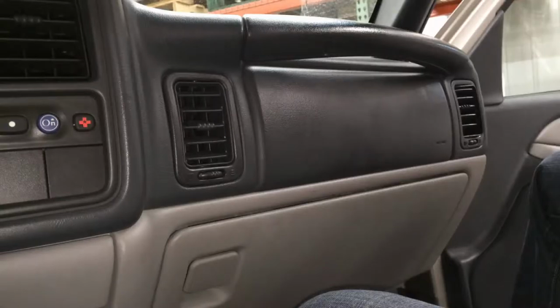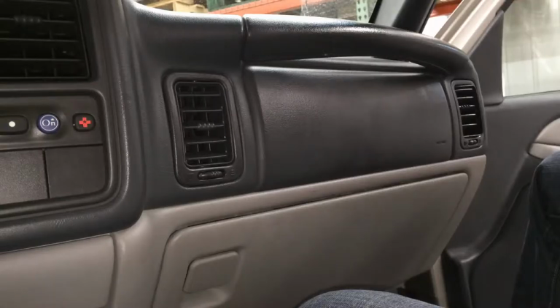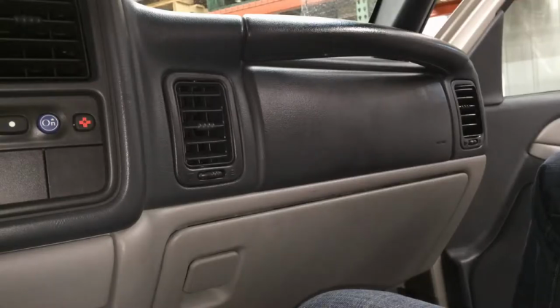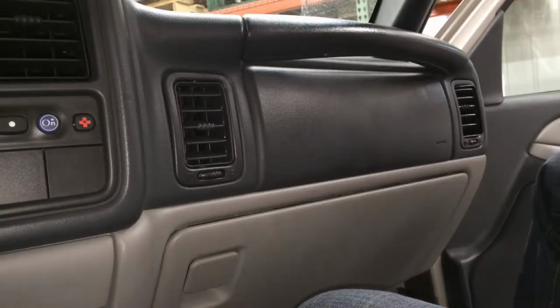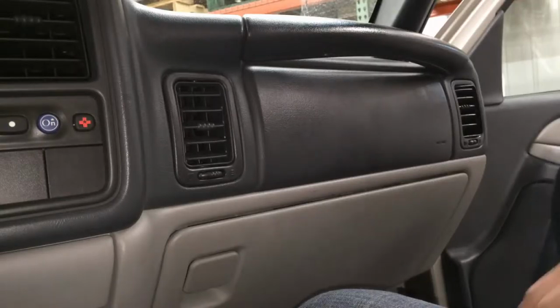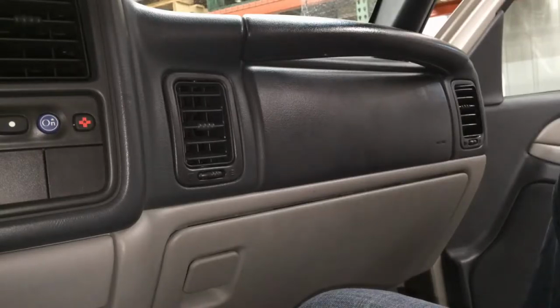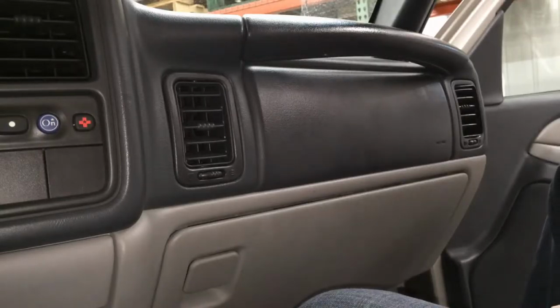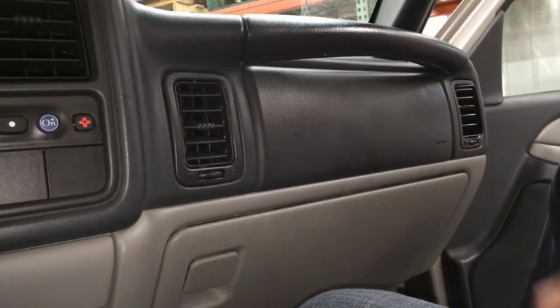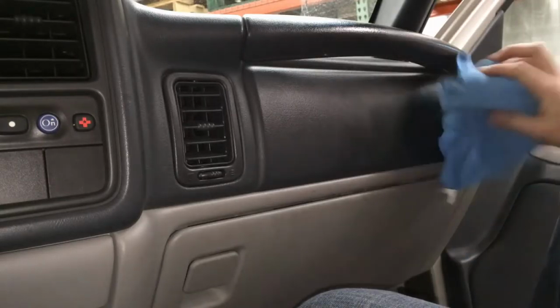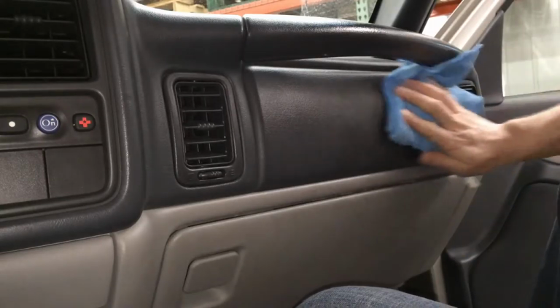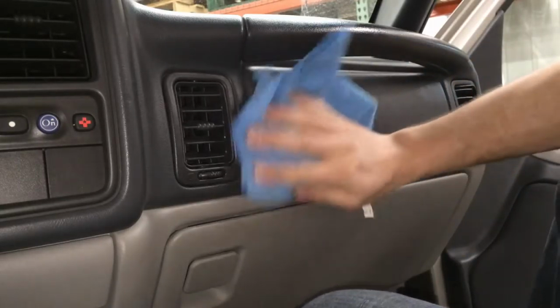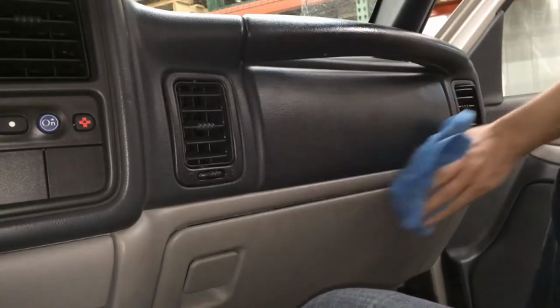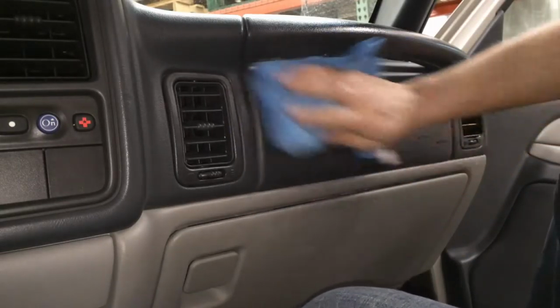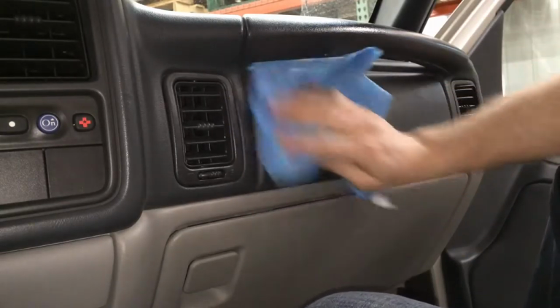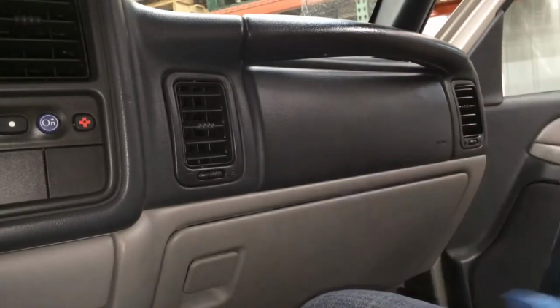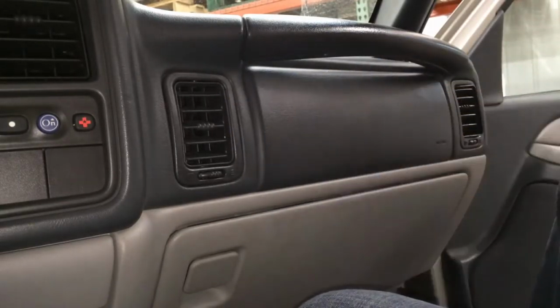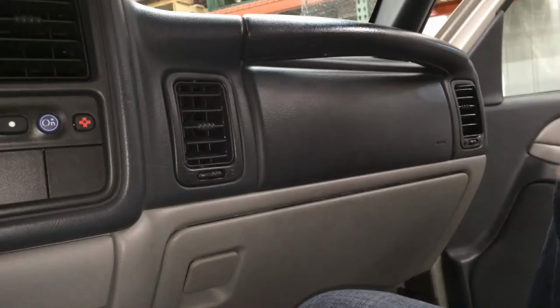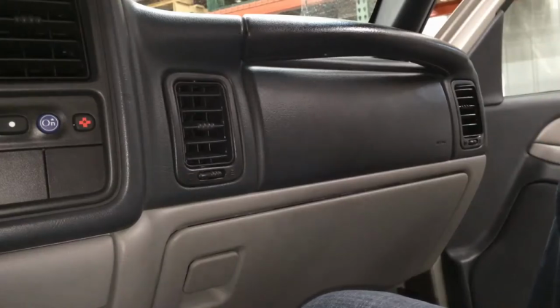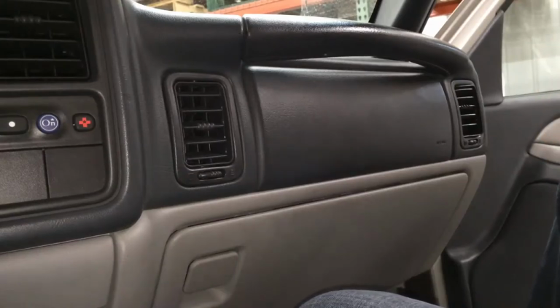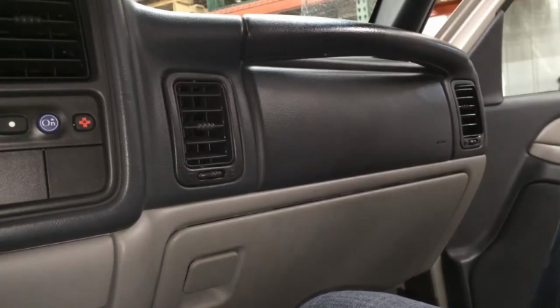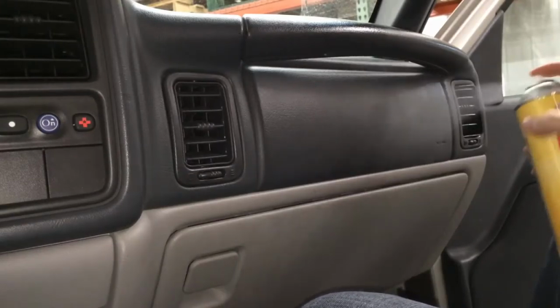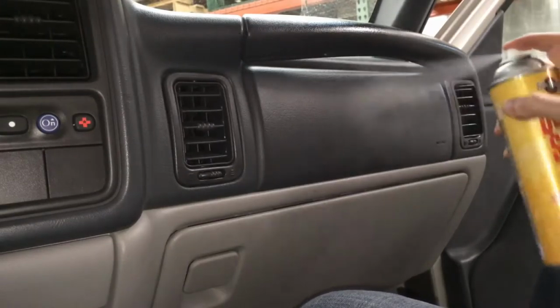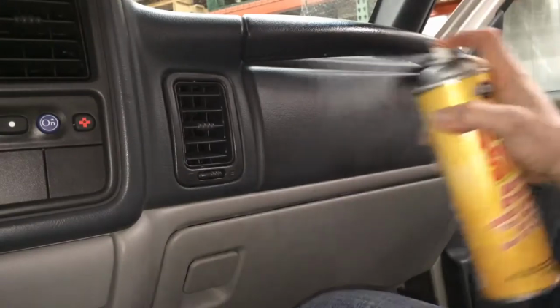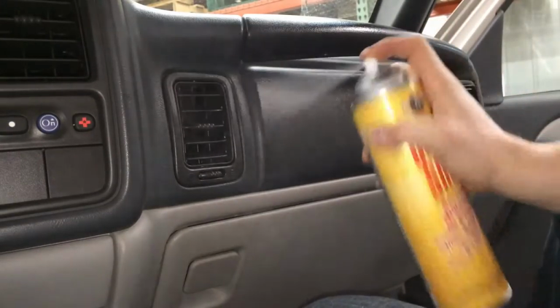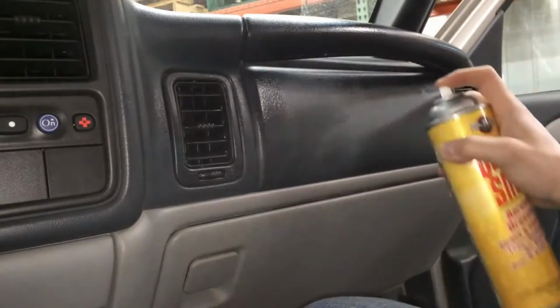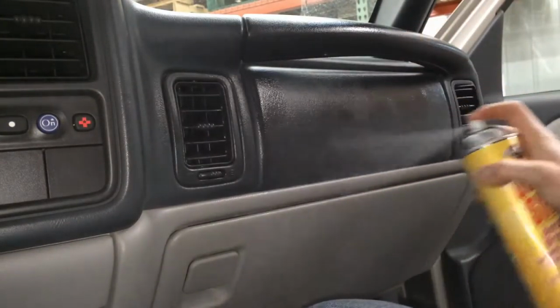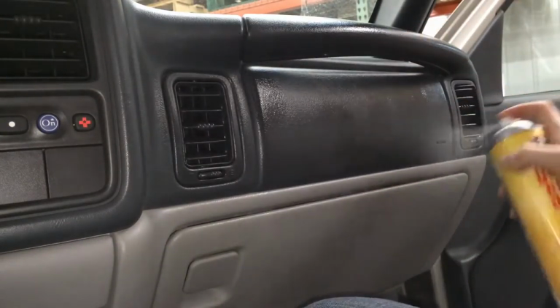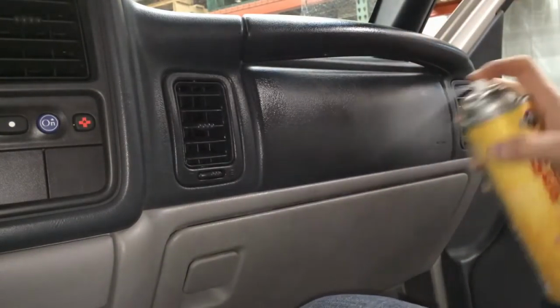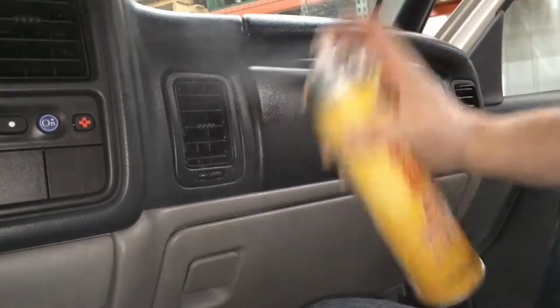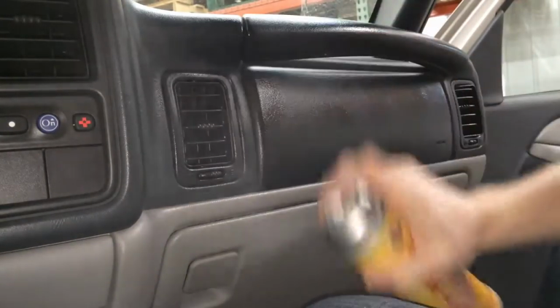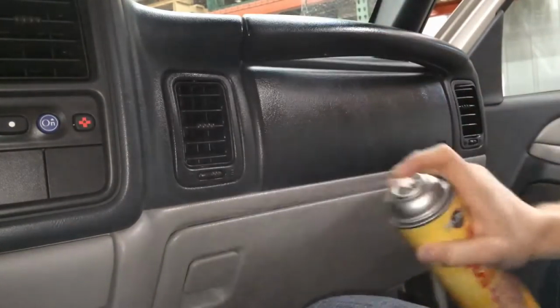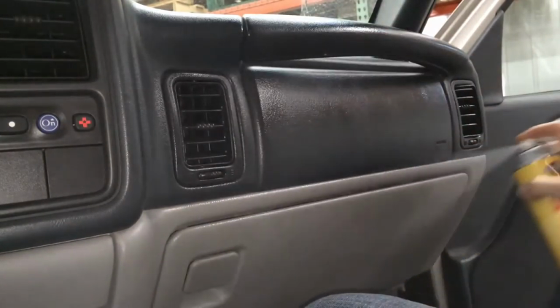Quickshot from Hi-Tech comes in scented or unscented versions. It's an aerosol dressing and all you have to do is simply spray it on the surface and walk away. No wiping is necessary.